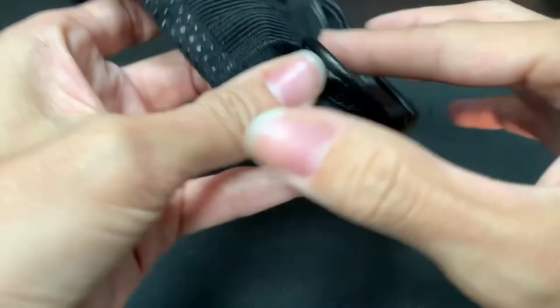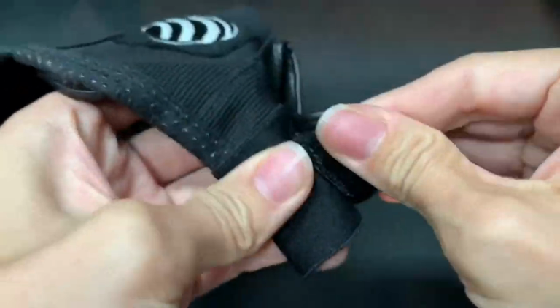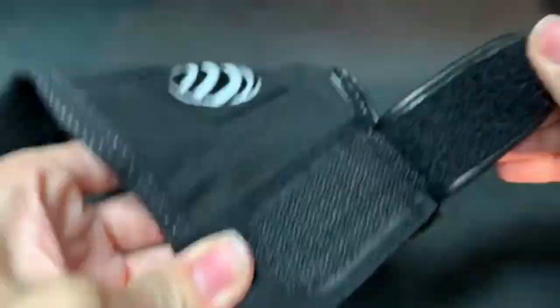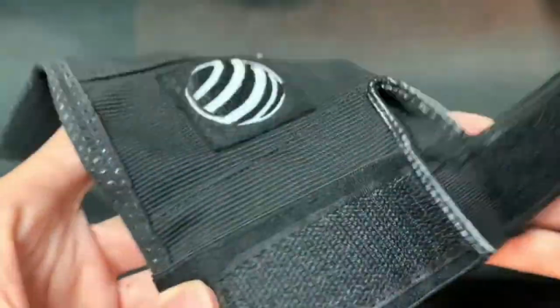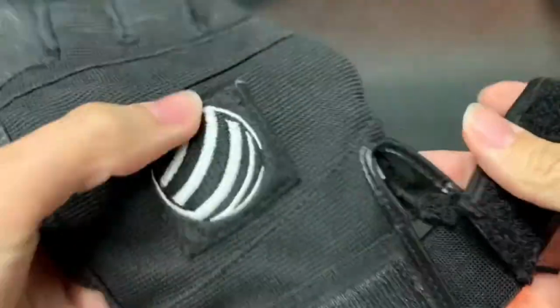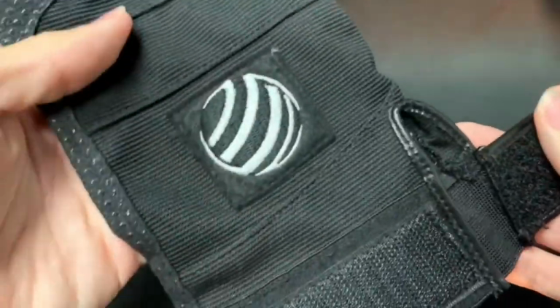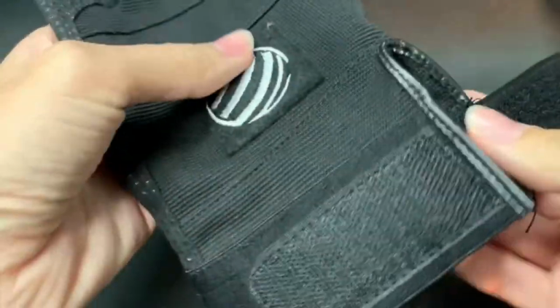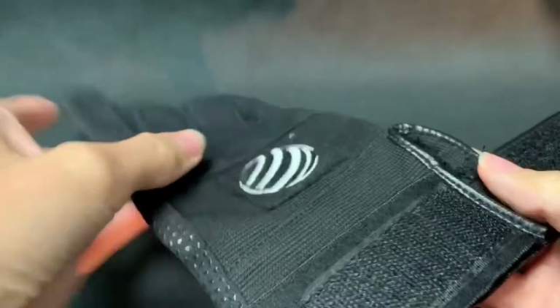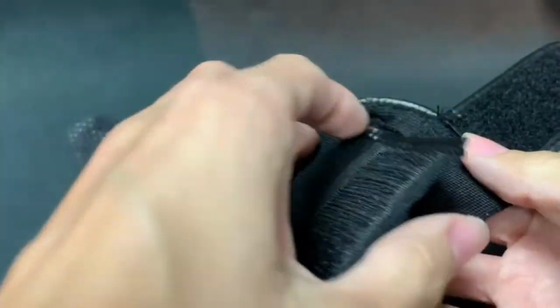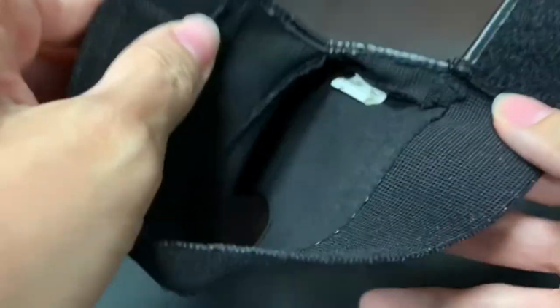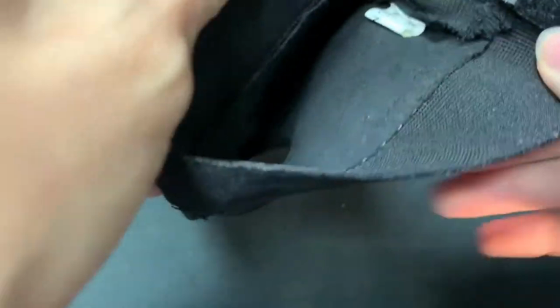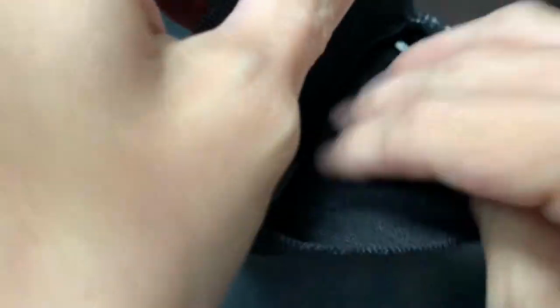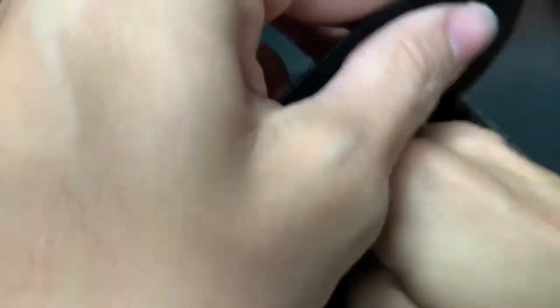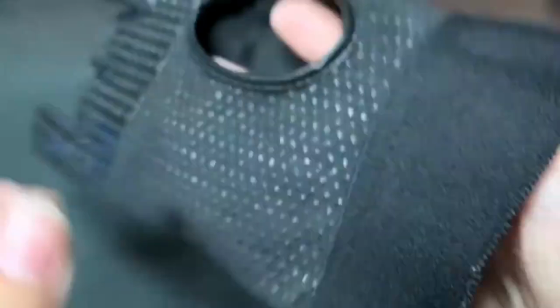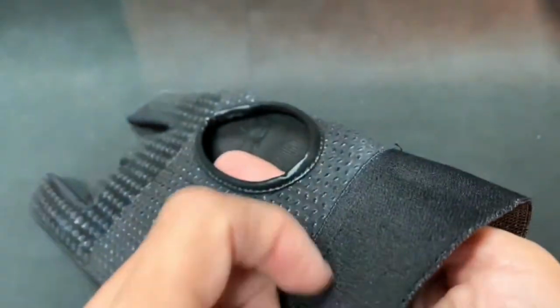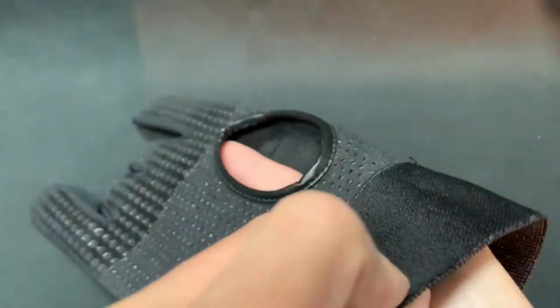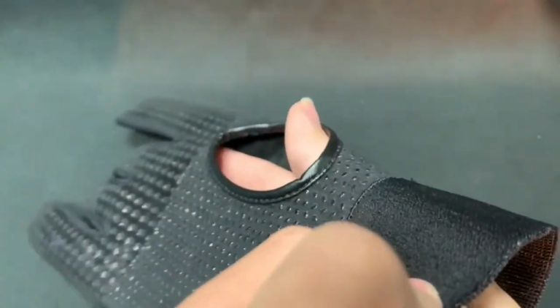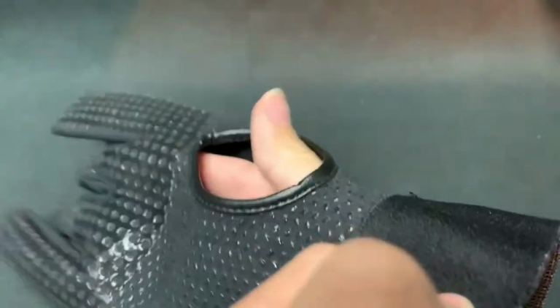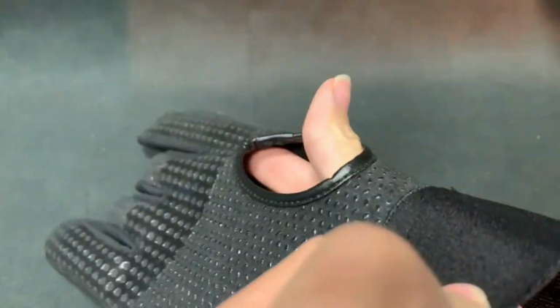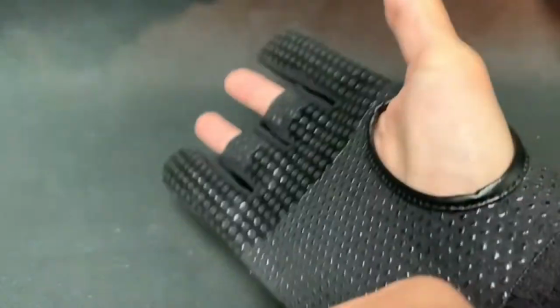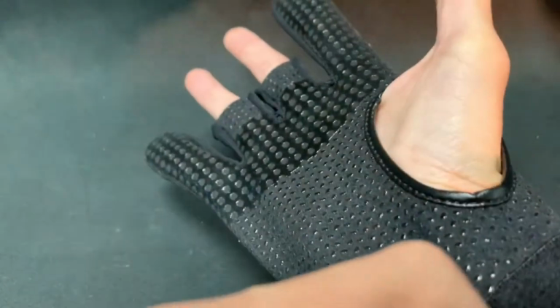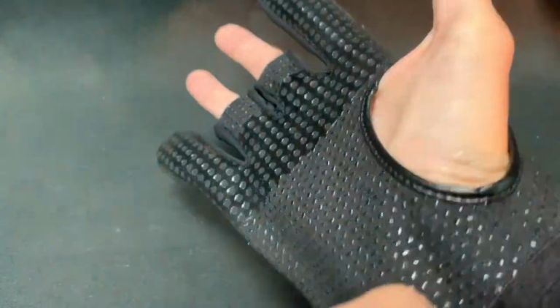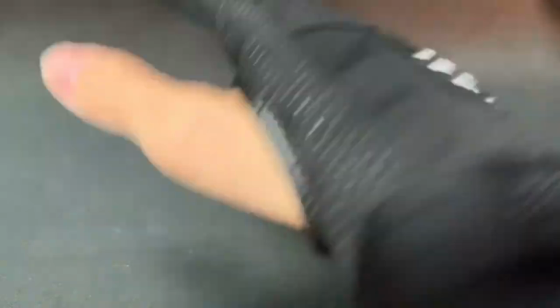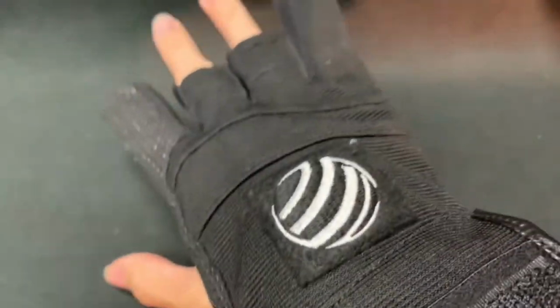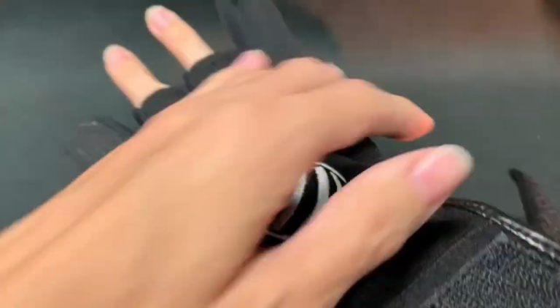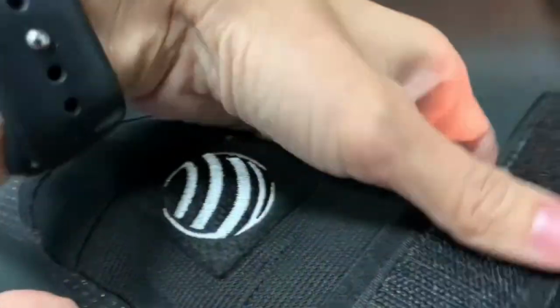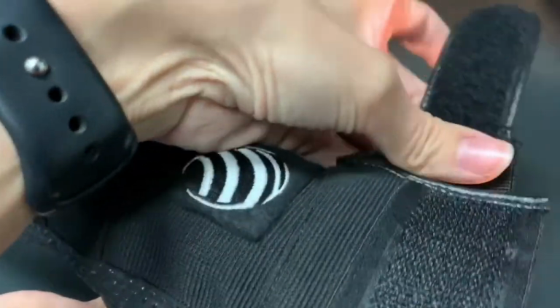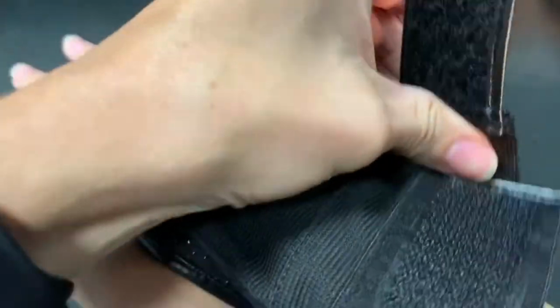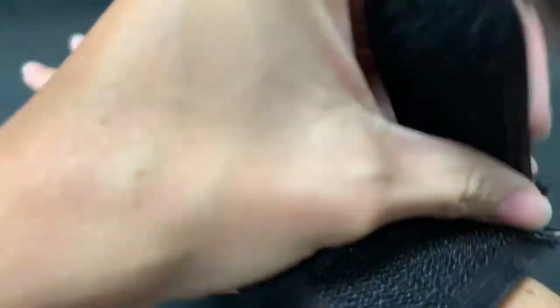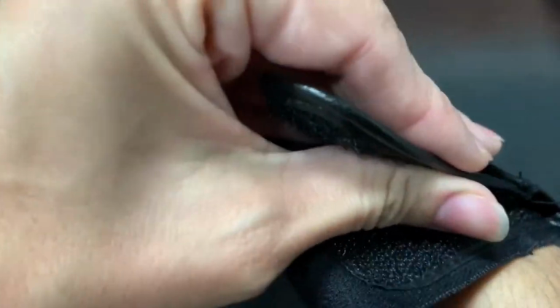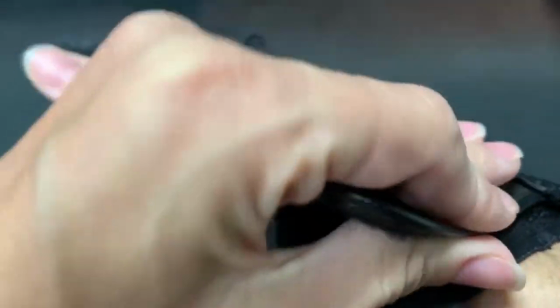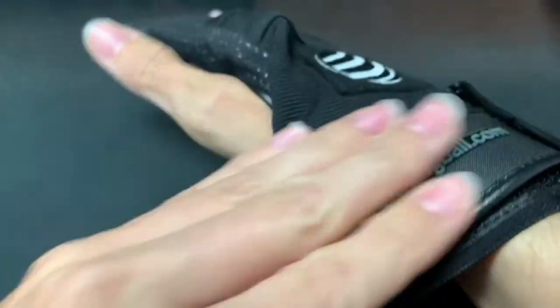The tacky palm allows additional lift, turn, and revolutions to give you monster scores. A hook and loop strap holds the glove securely in place, yet allows easy removal between frames.